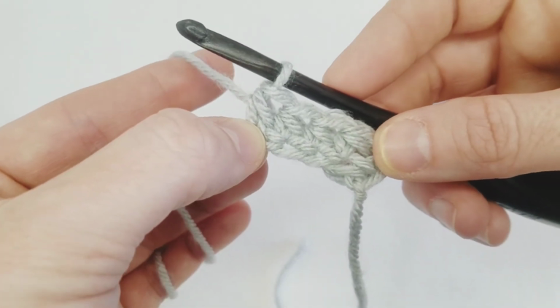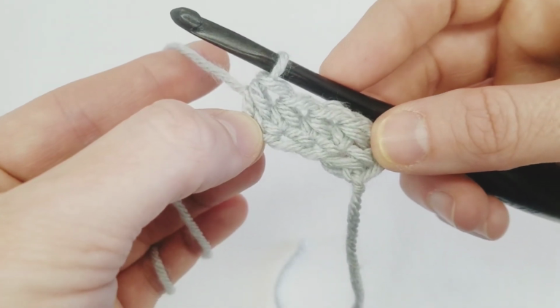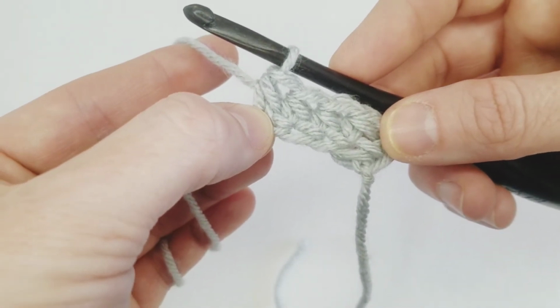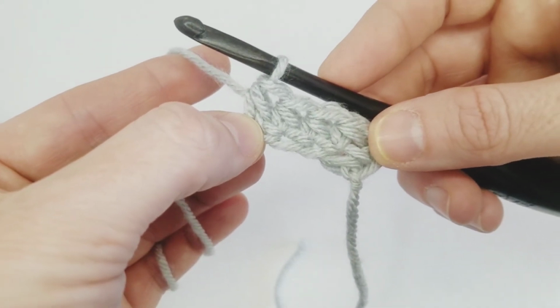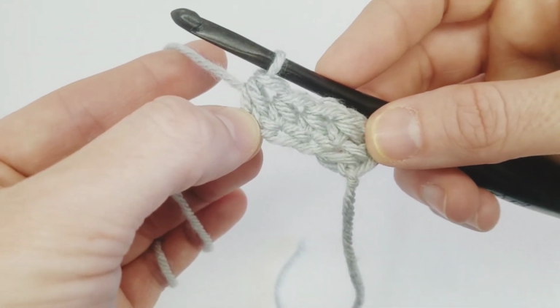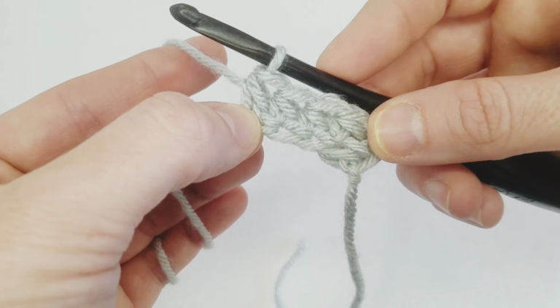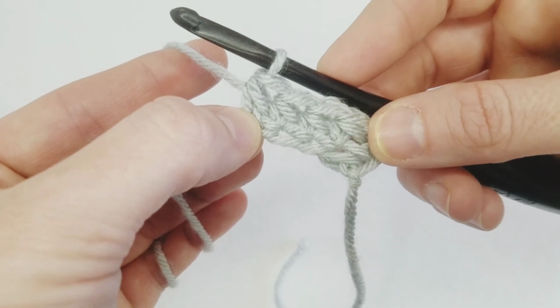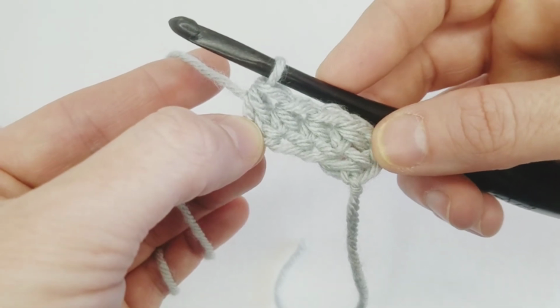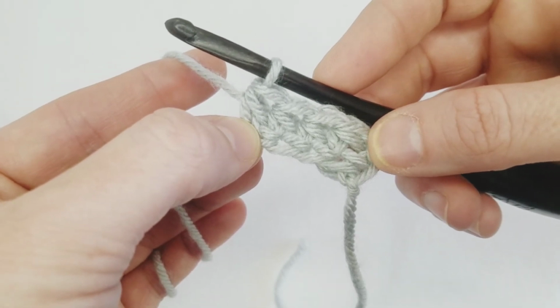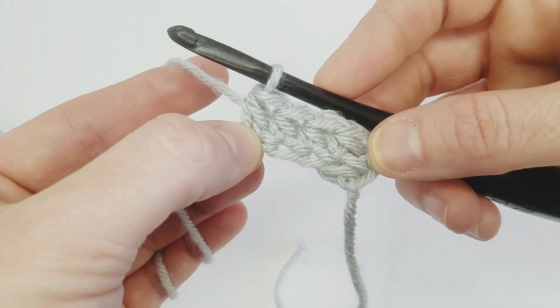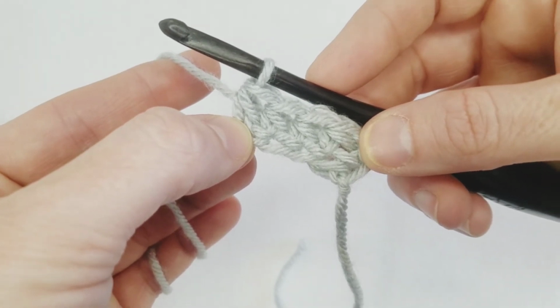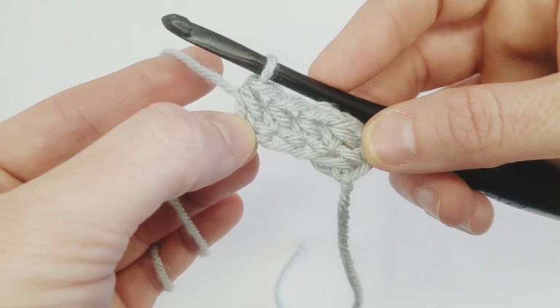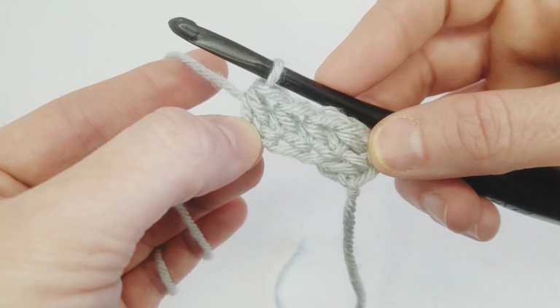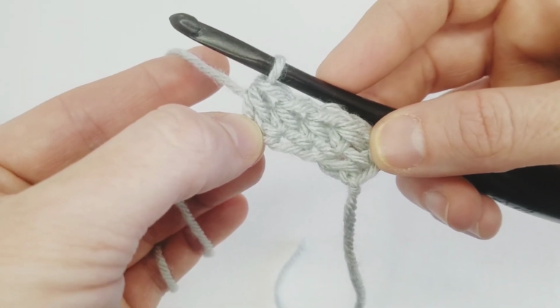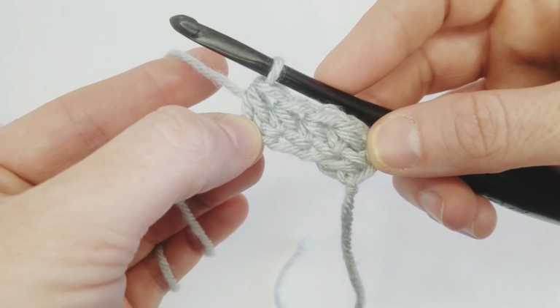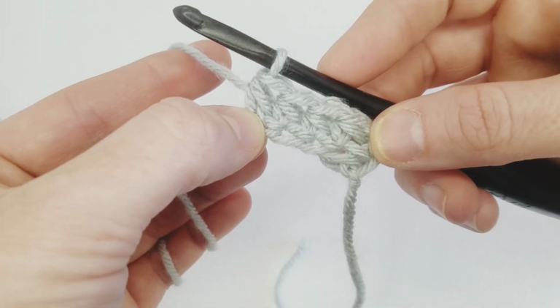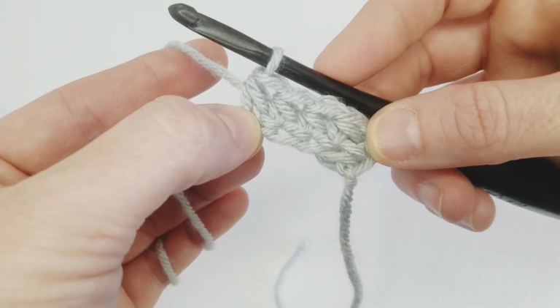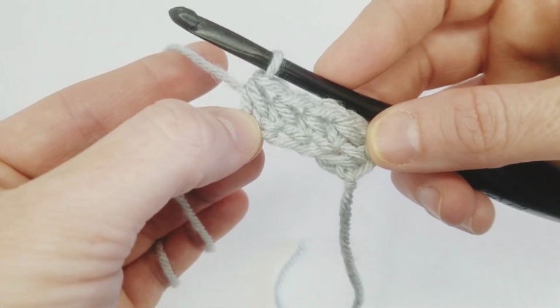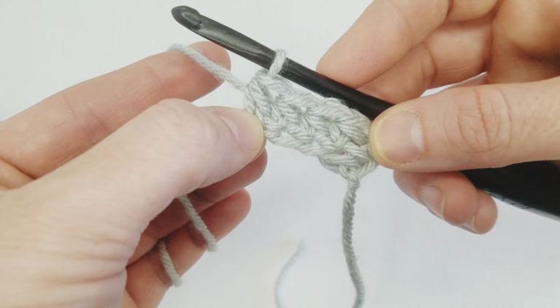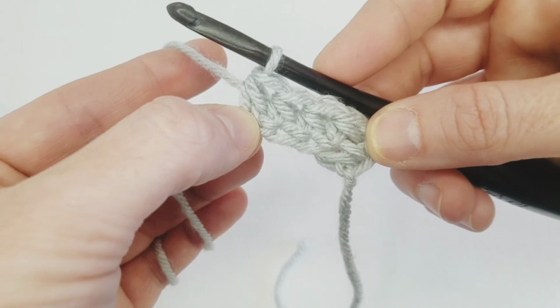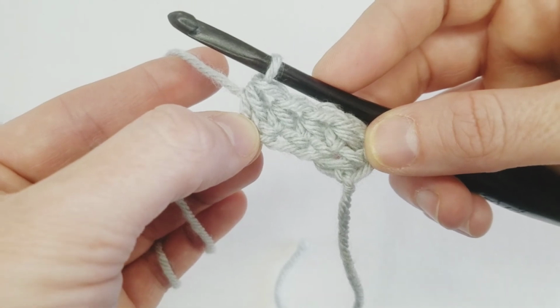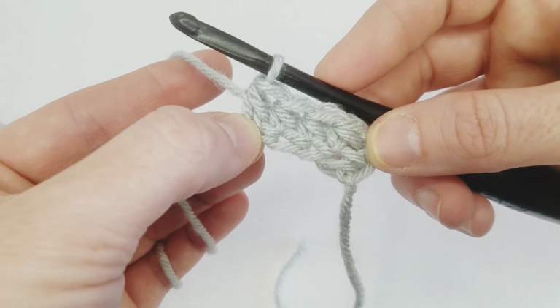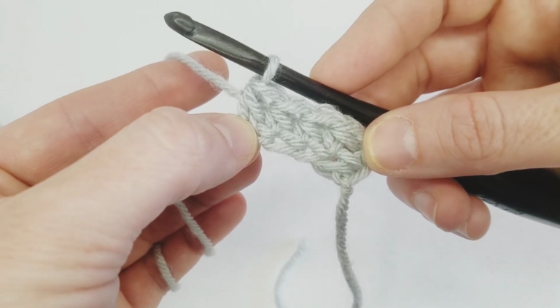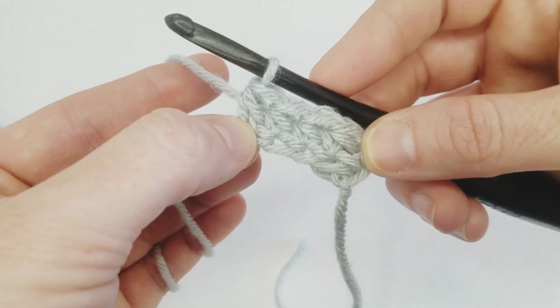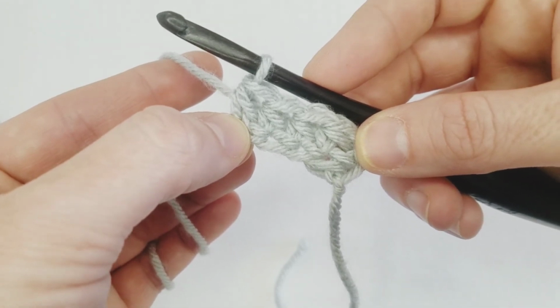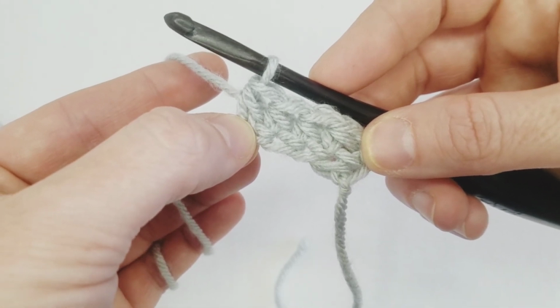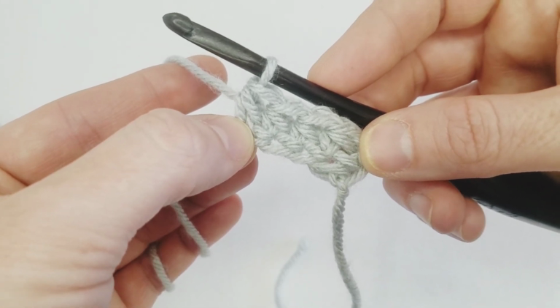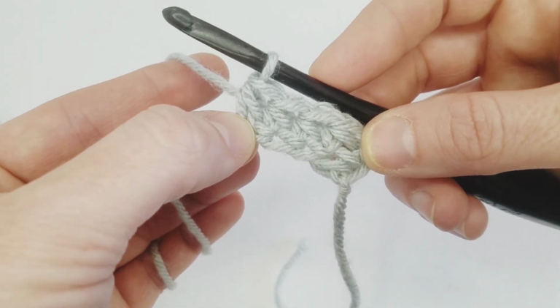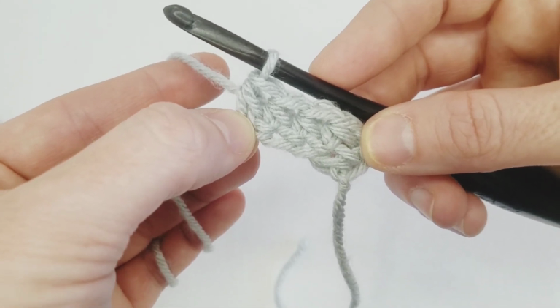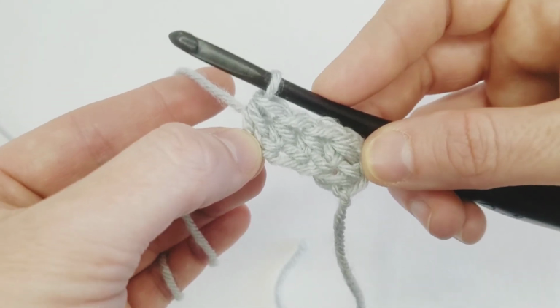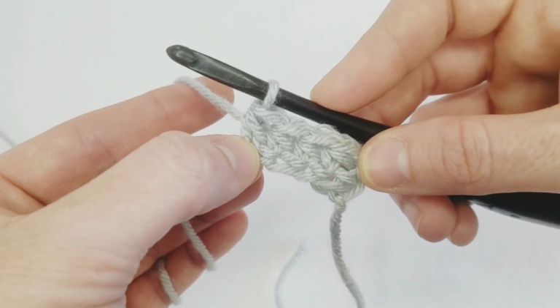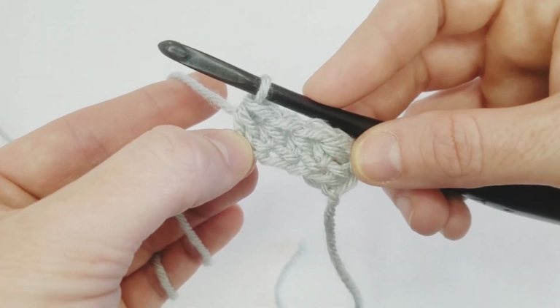And that is how you create a foundation half double crochet. Written instructions are in the description below. Be sure to subscribe so you don't miss out on any tips and tutorials. Happy crafting!